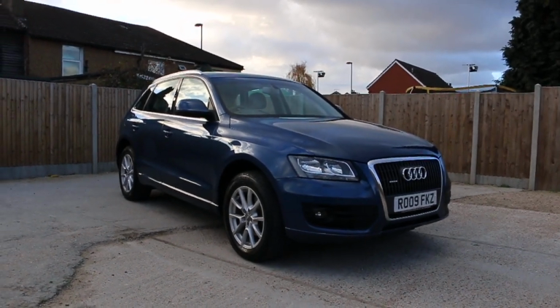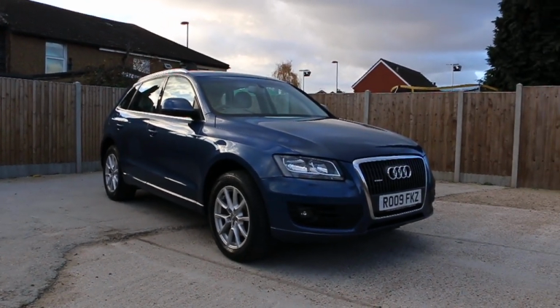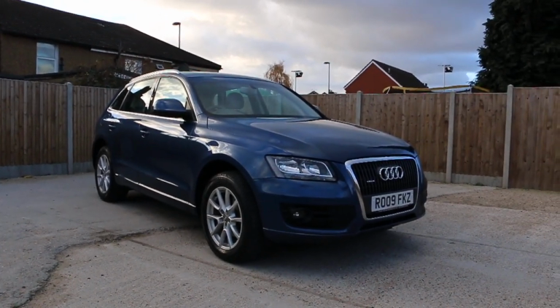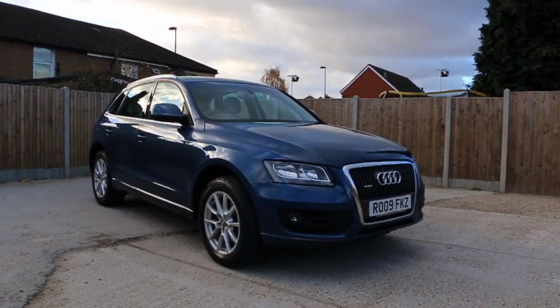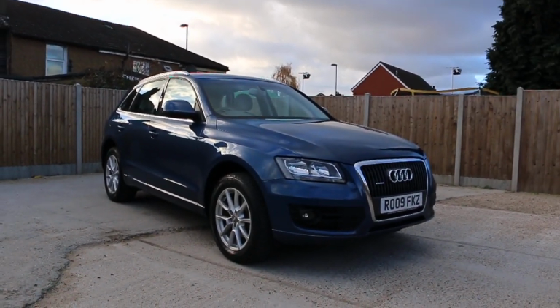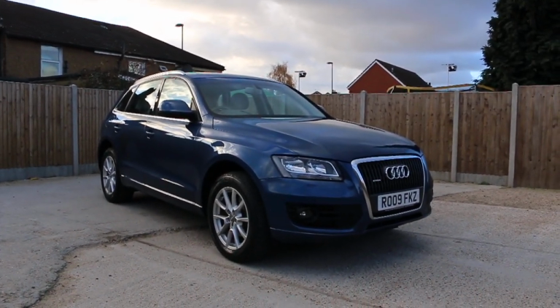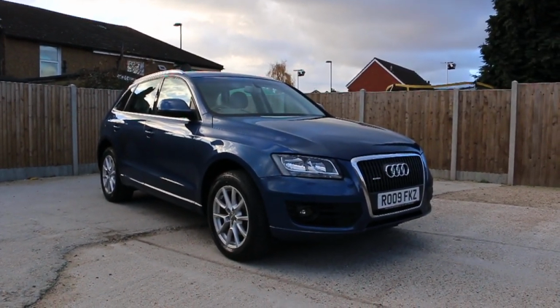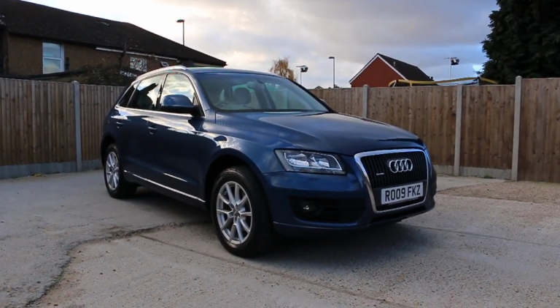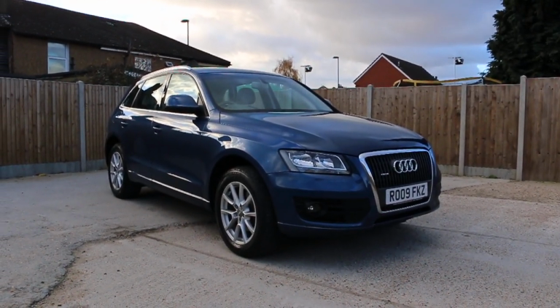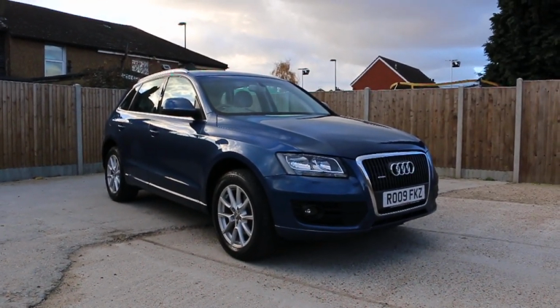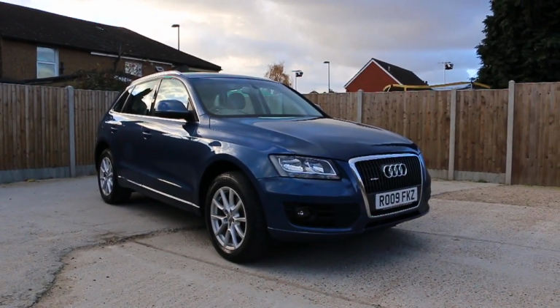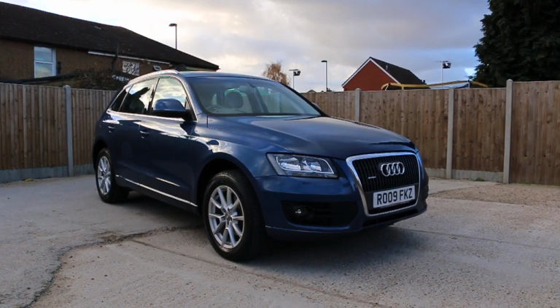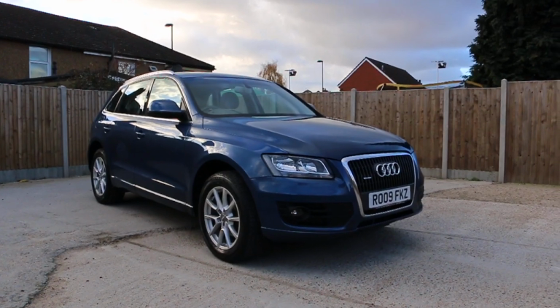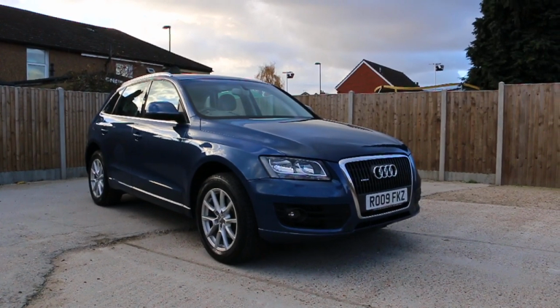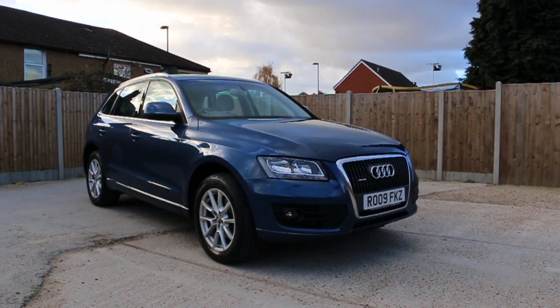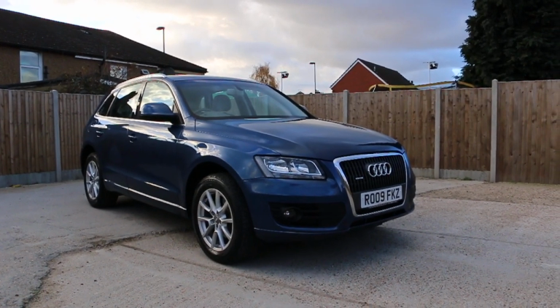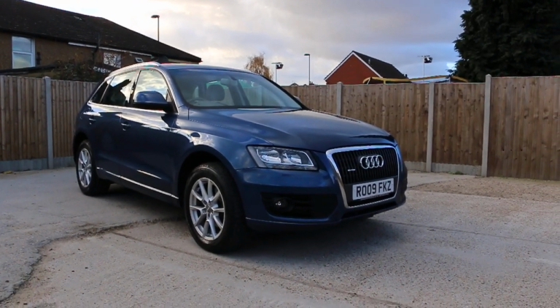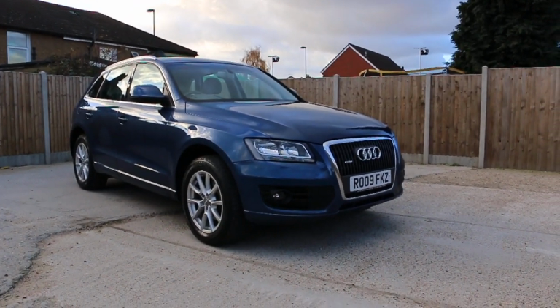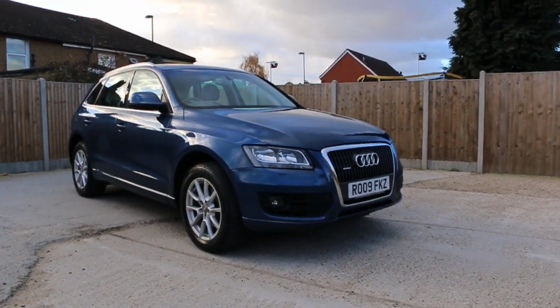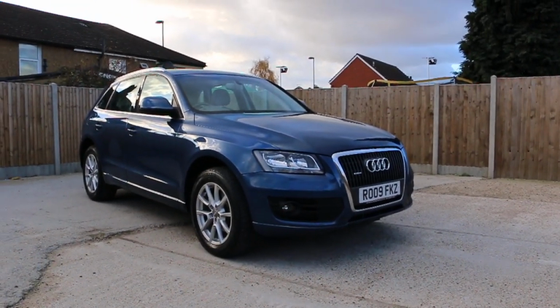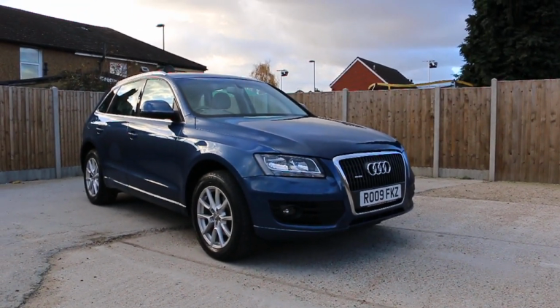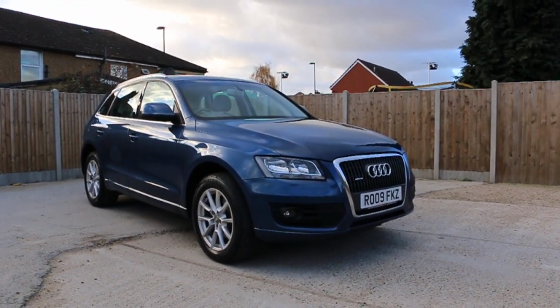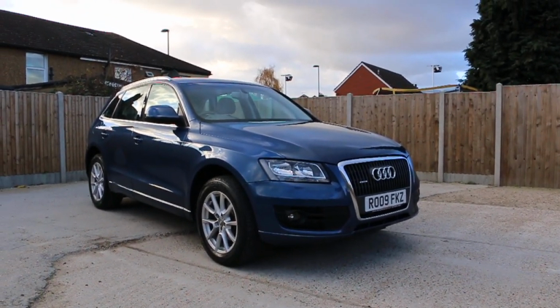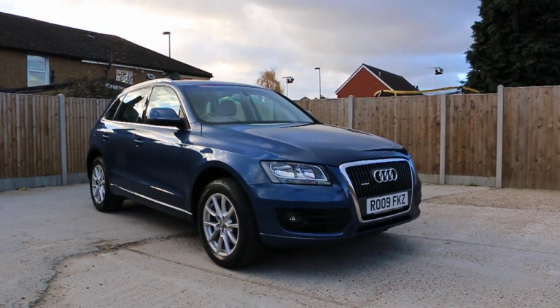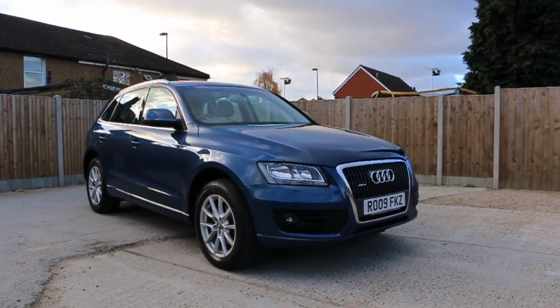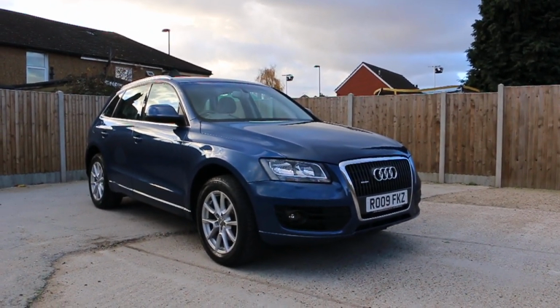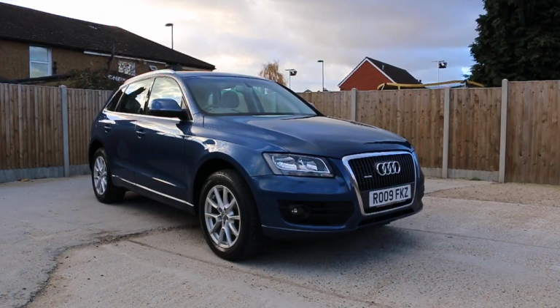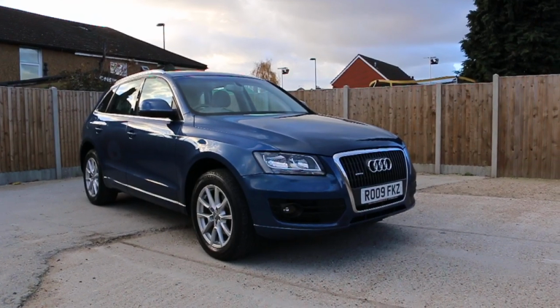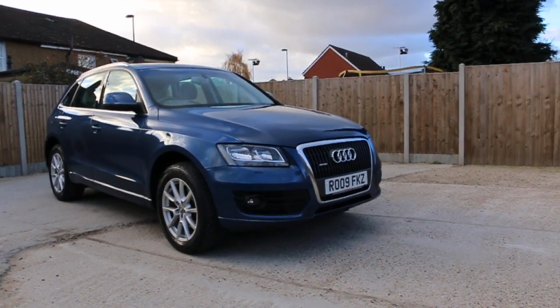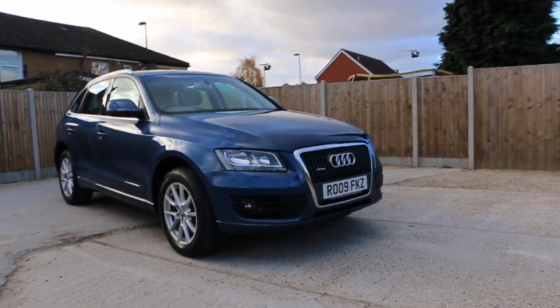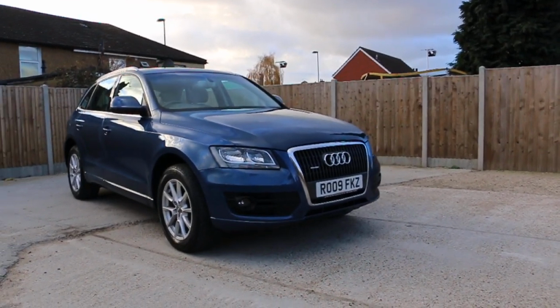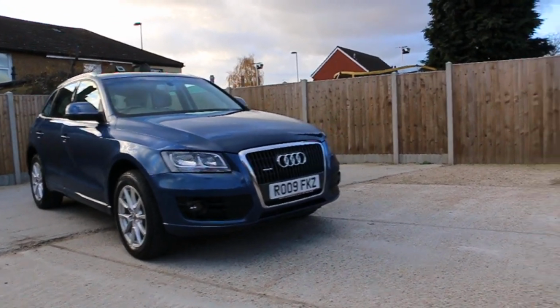Now available at McCarty Cars: the Audi Q5, 2-litre turbo Quattro, 2009, metallic blue.